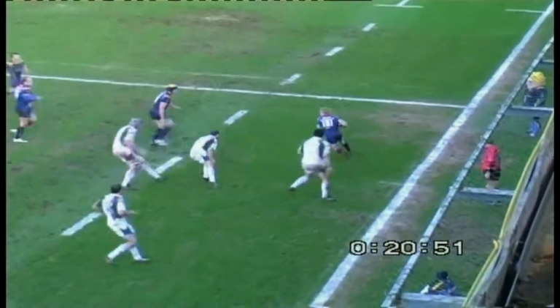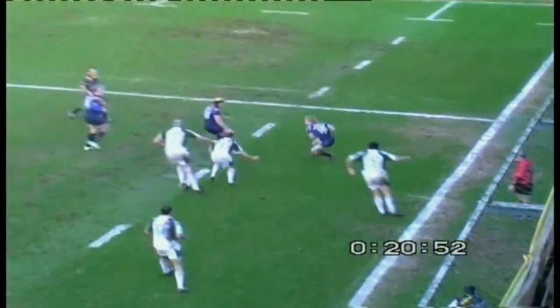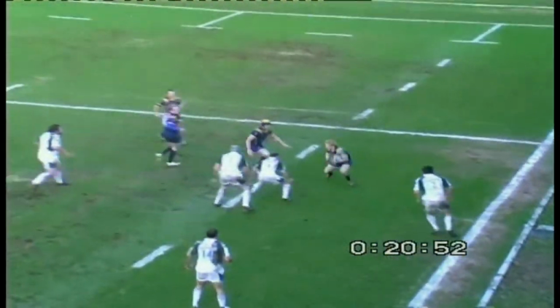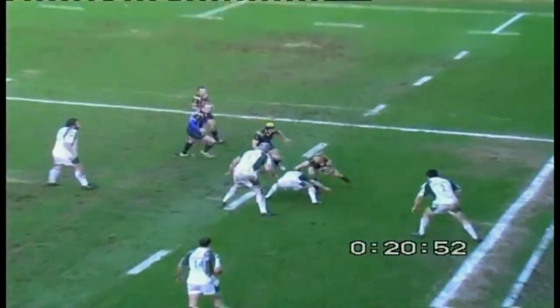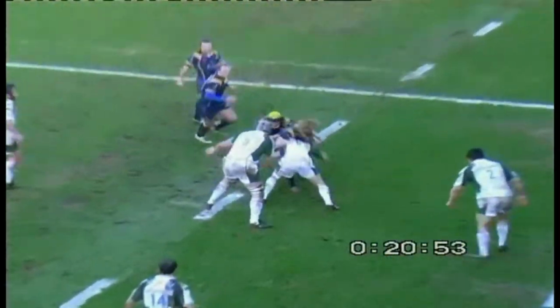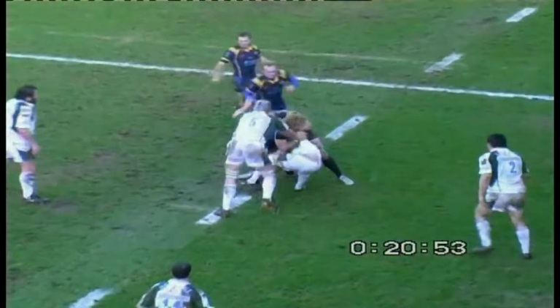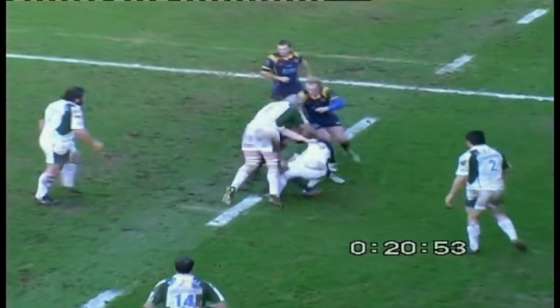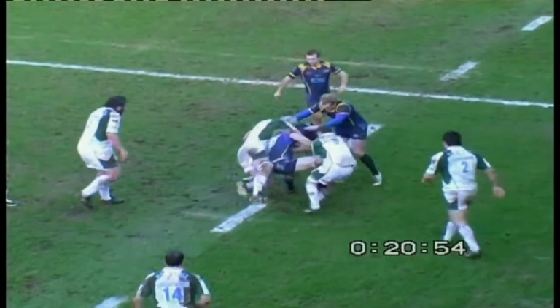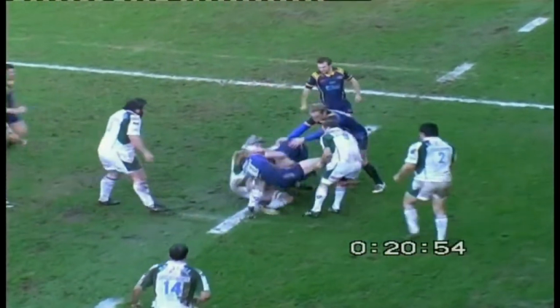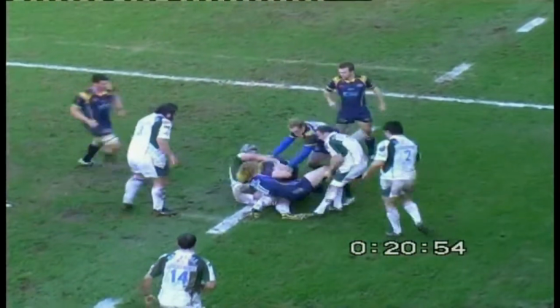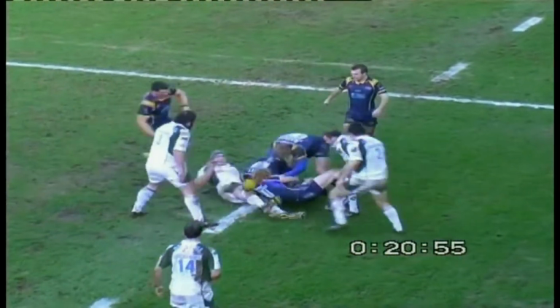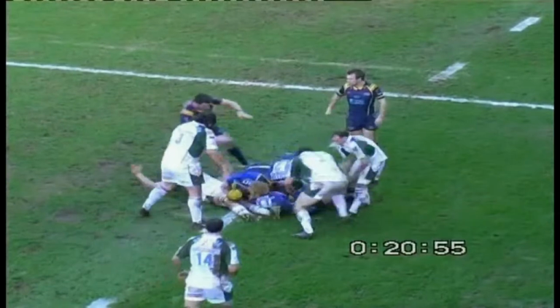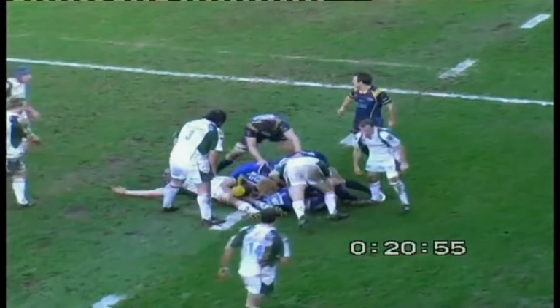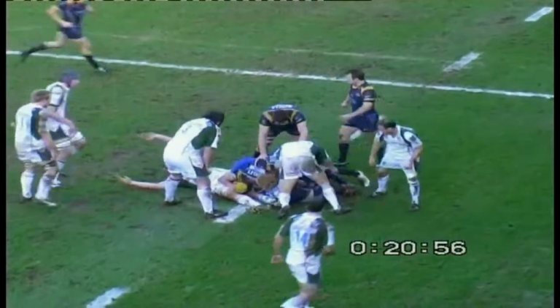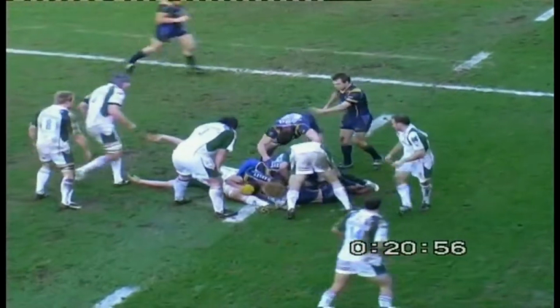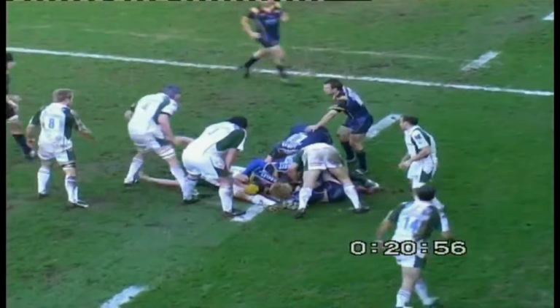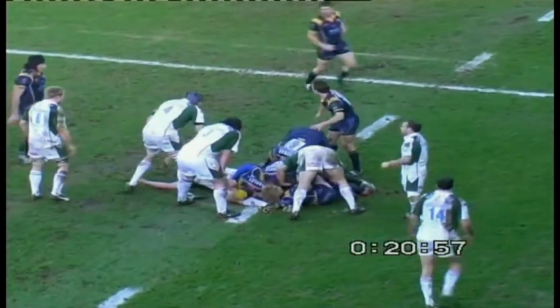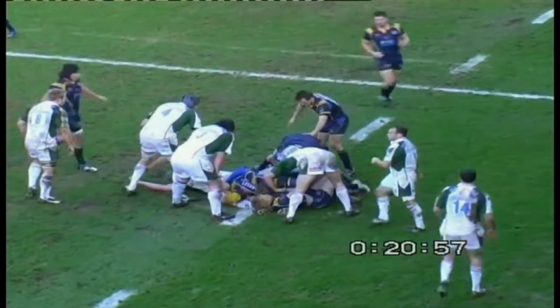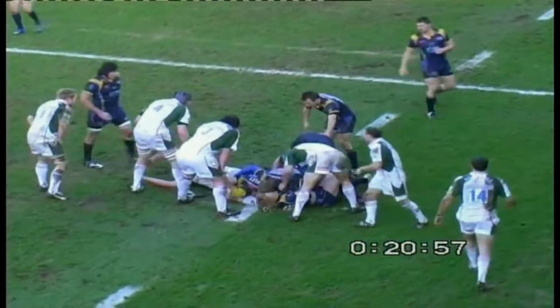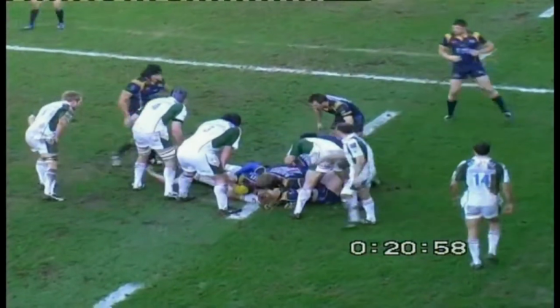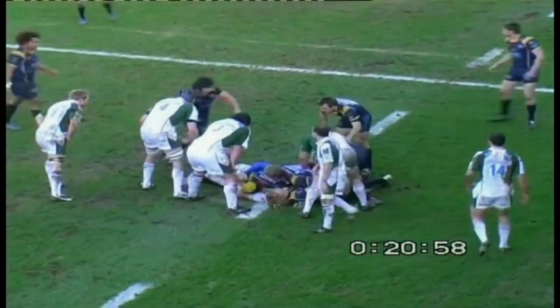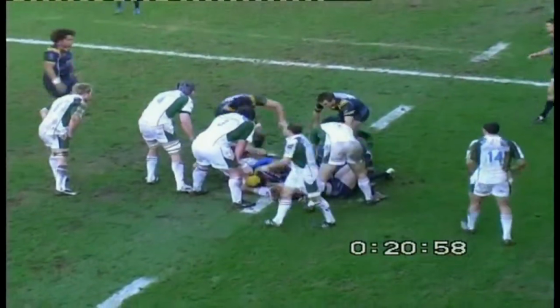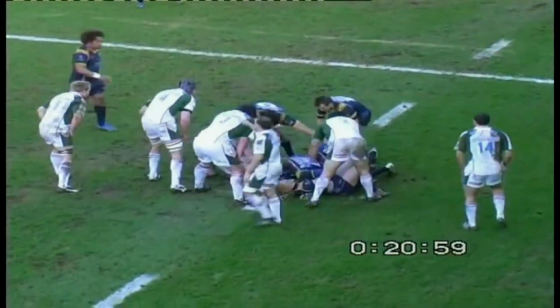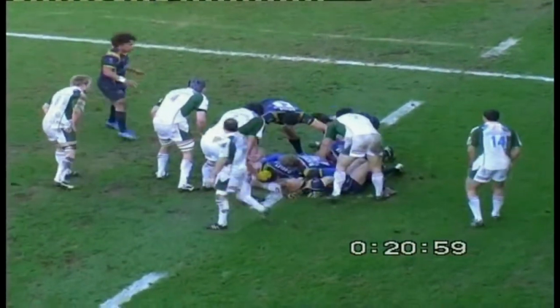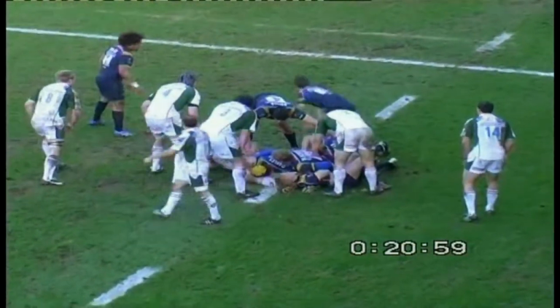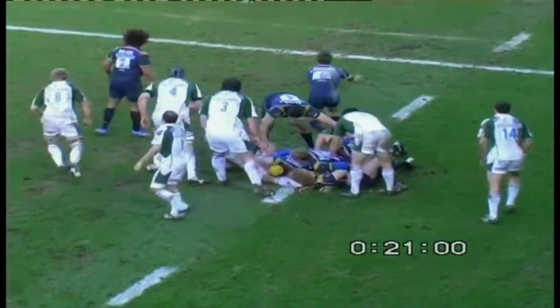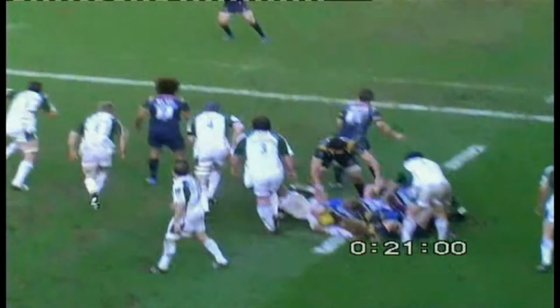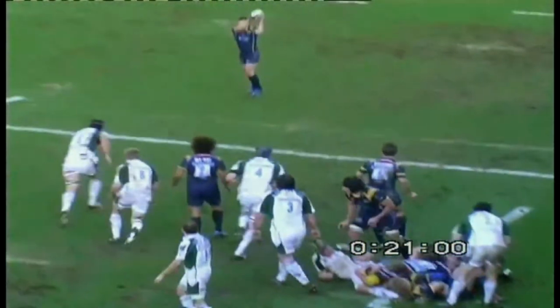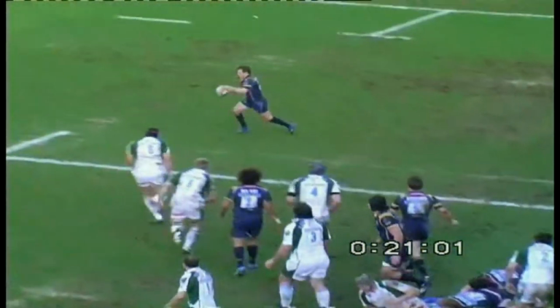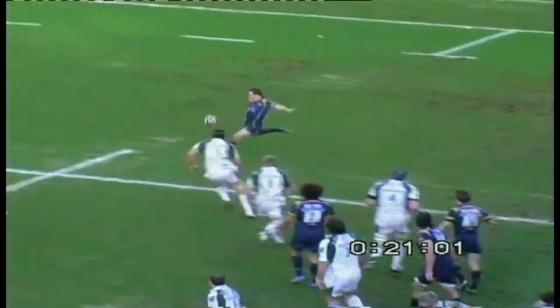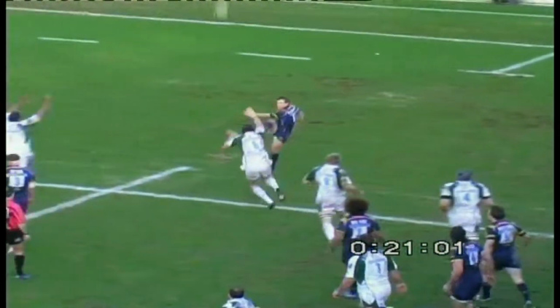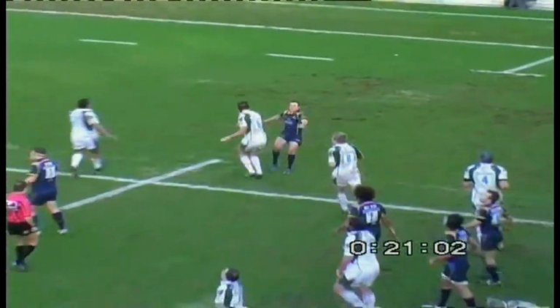Kieran Roach a little bit late there on Vili Massey, and he offers his apologies. I'm relieved that the referee didn't see that one. He lined up his man and he hit him, but the ball was gone.